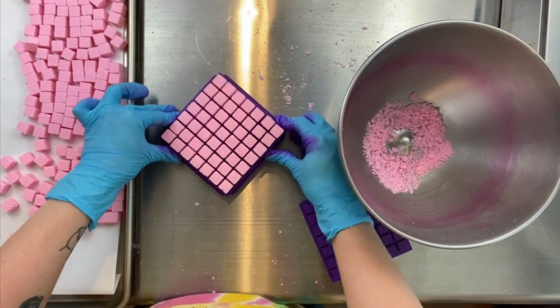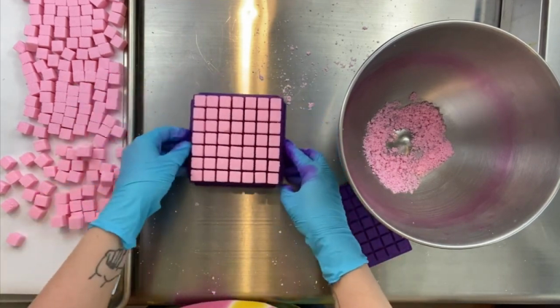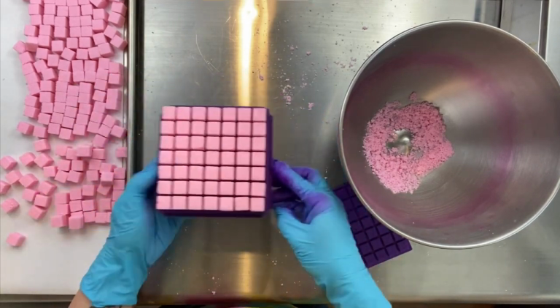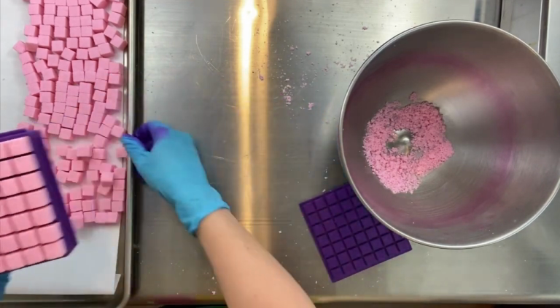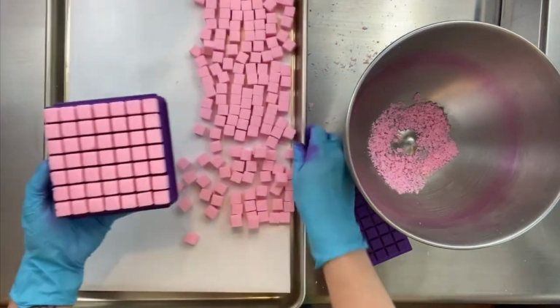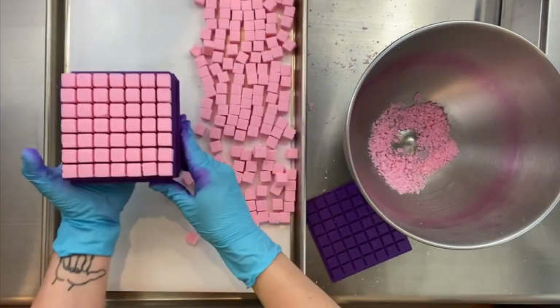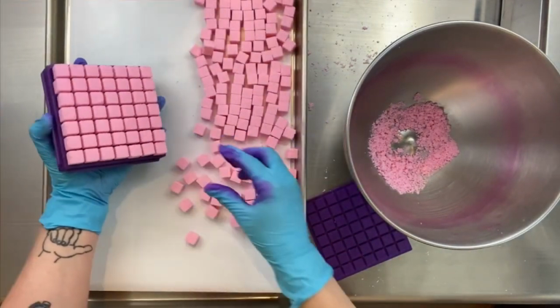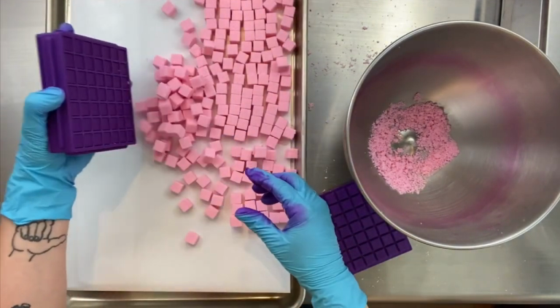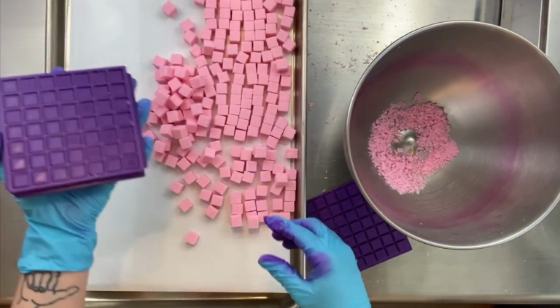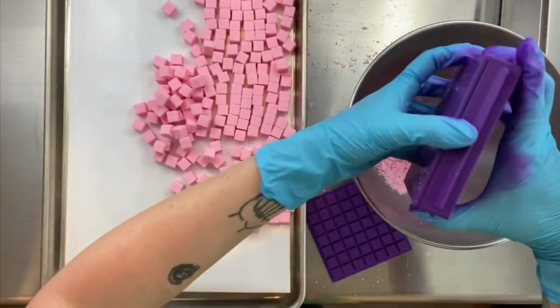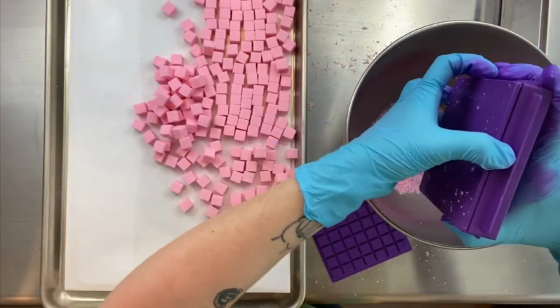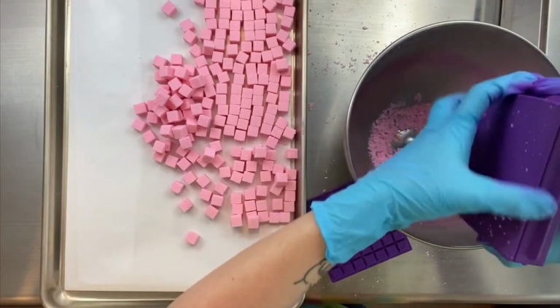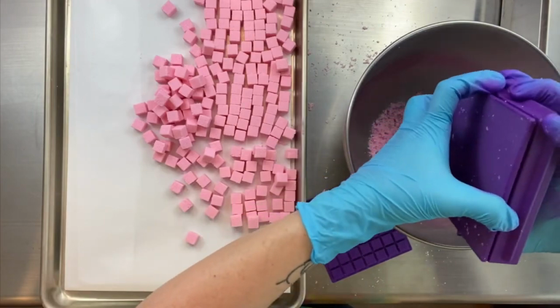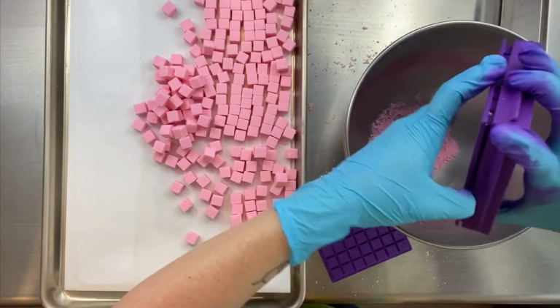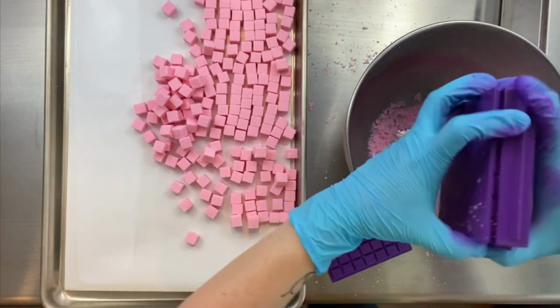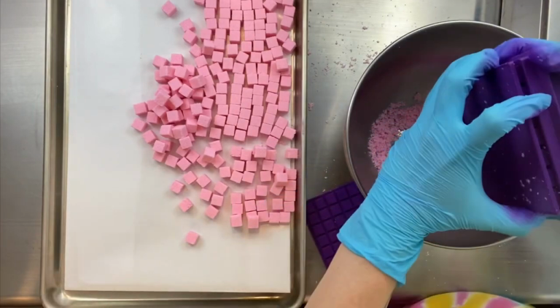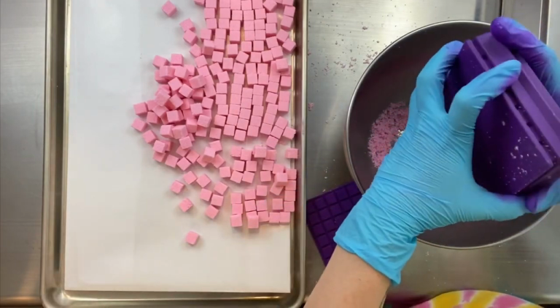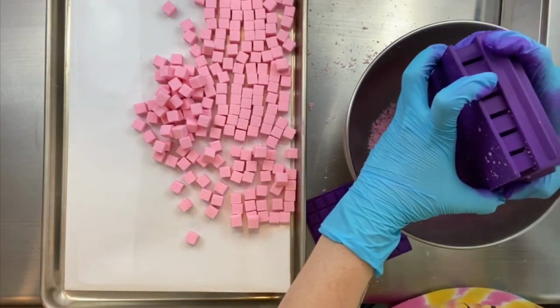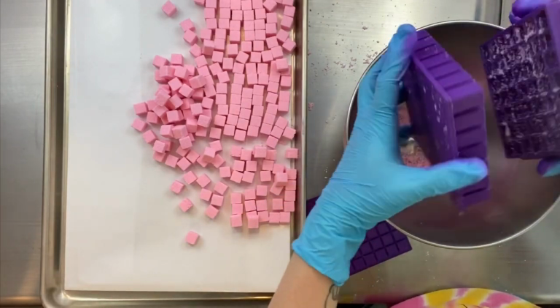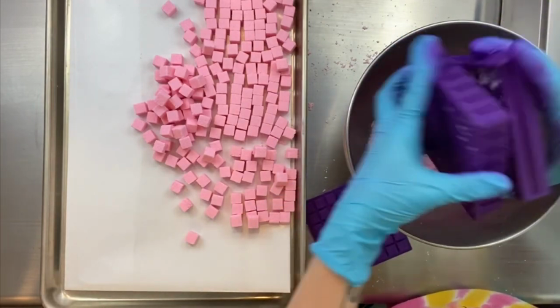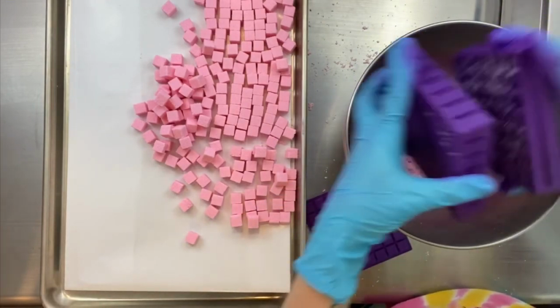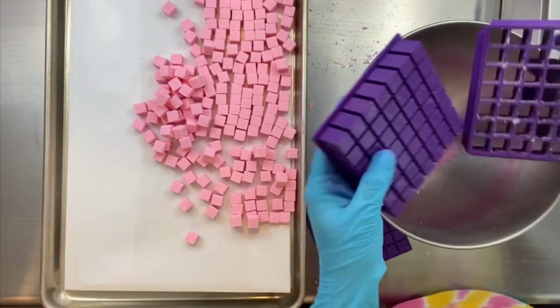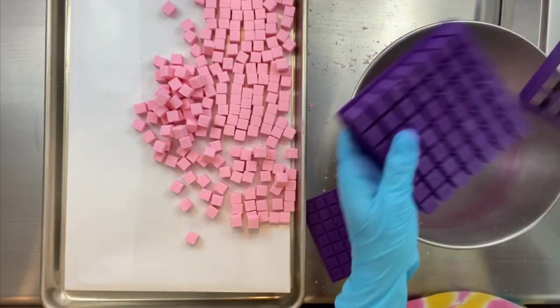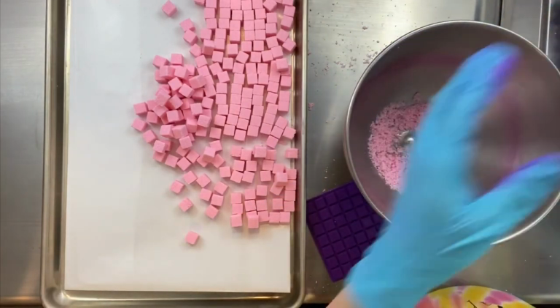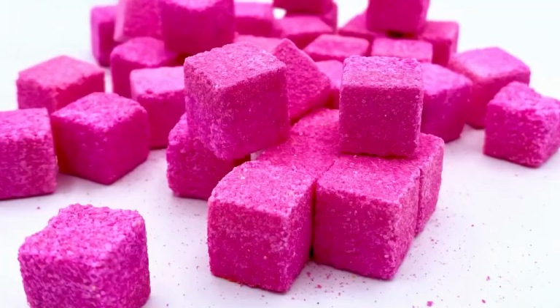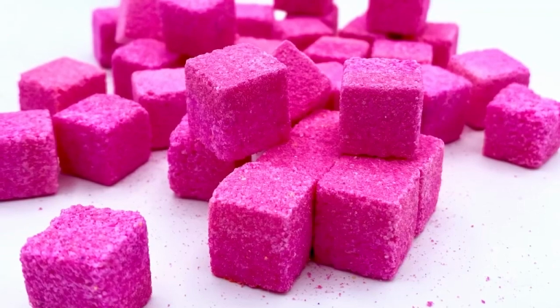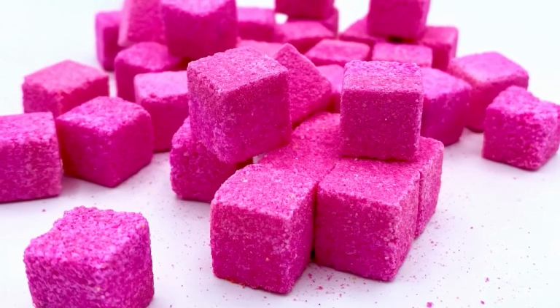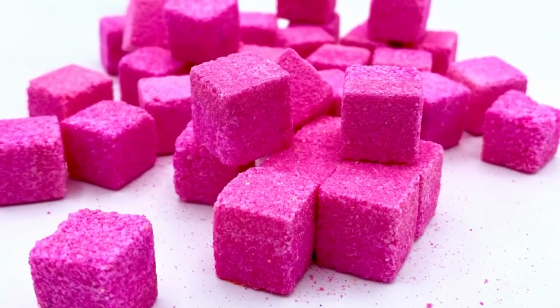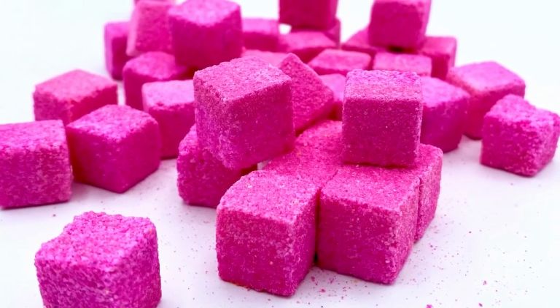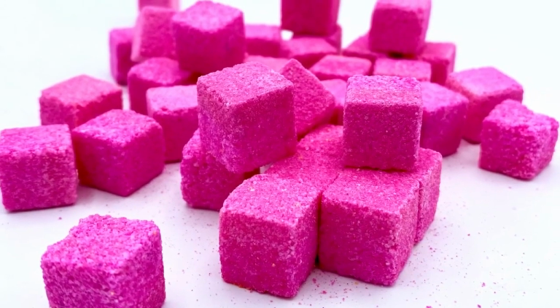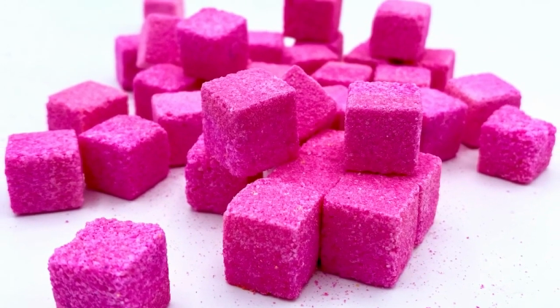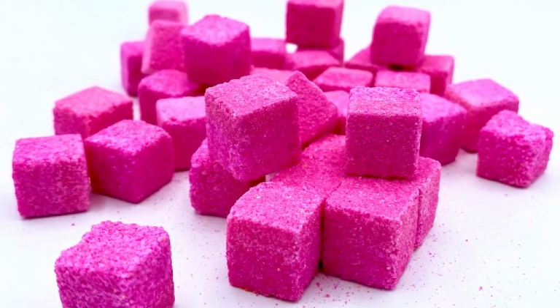I think they ended up looking really nice, actually. And there — I just kind of dropped them at the end. I do prefer them to be super systematic and nice and straight, but you can just tump them if you want to.